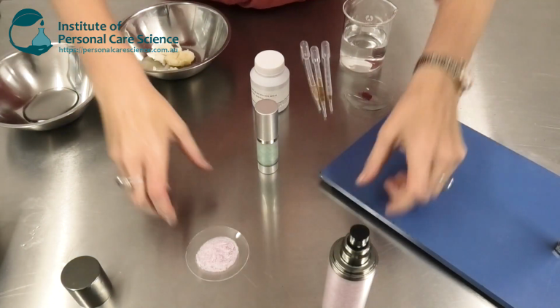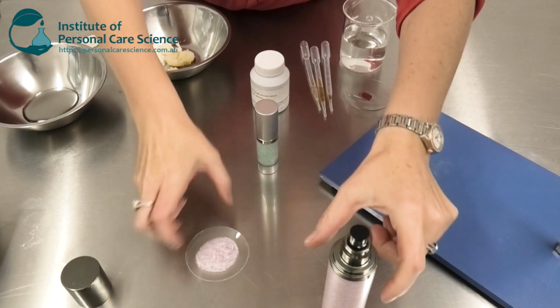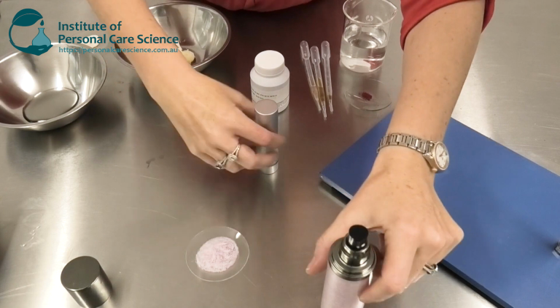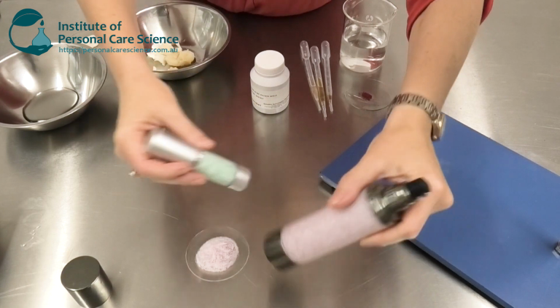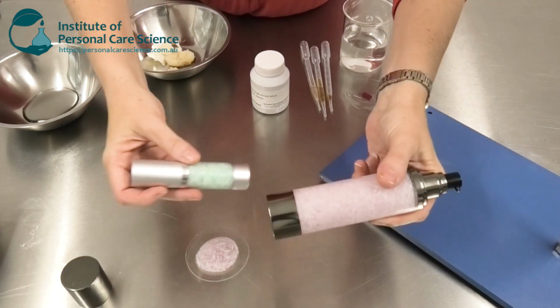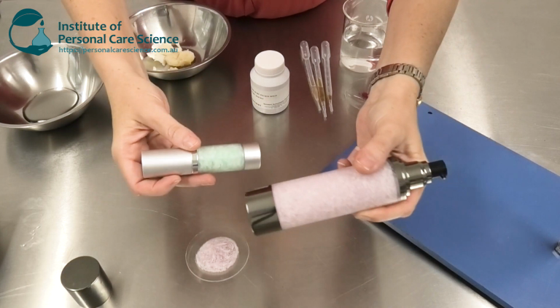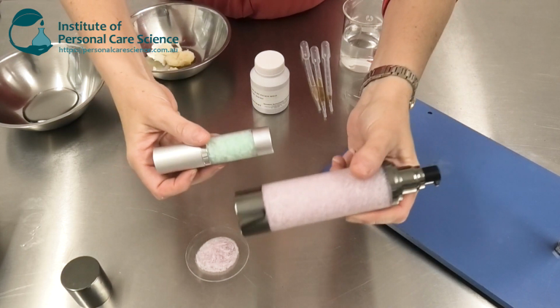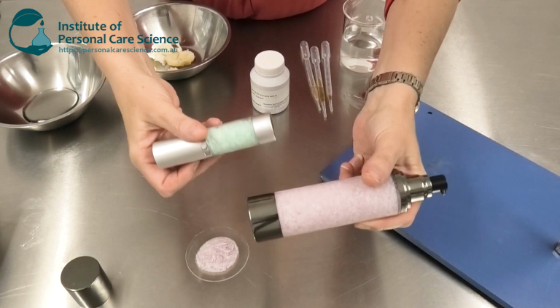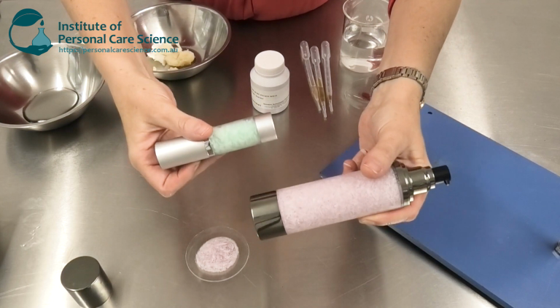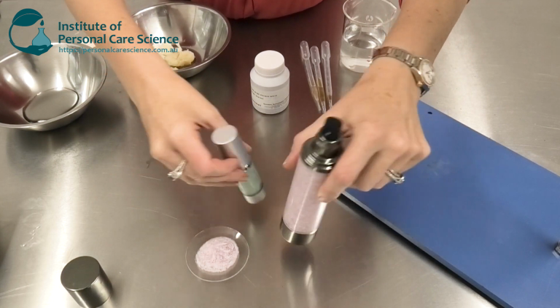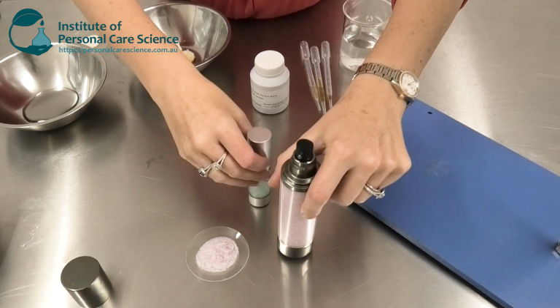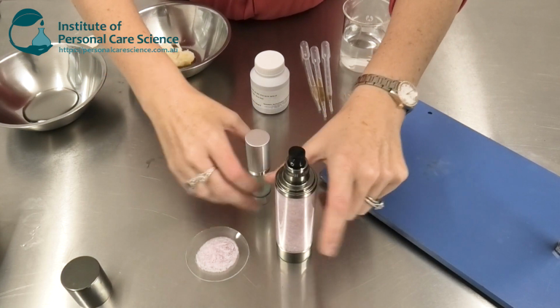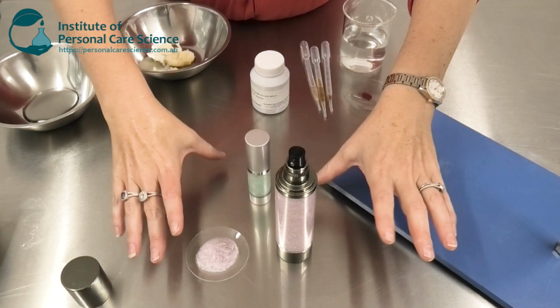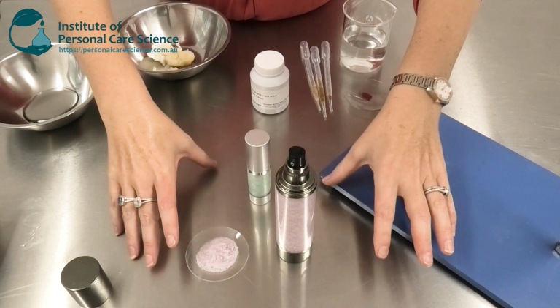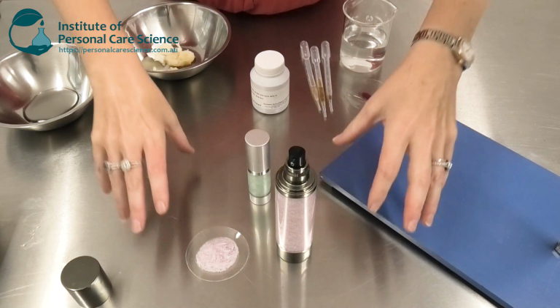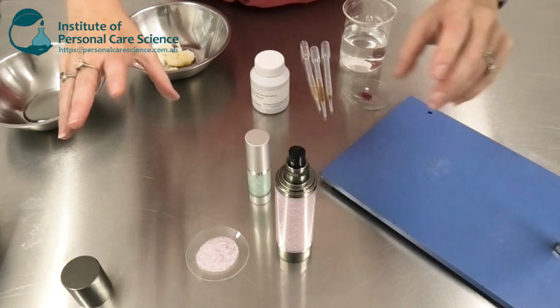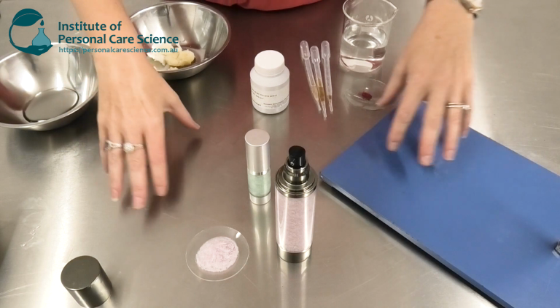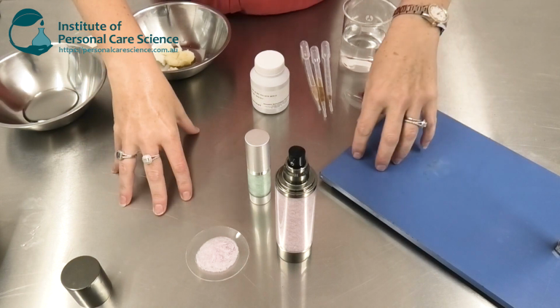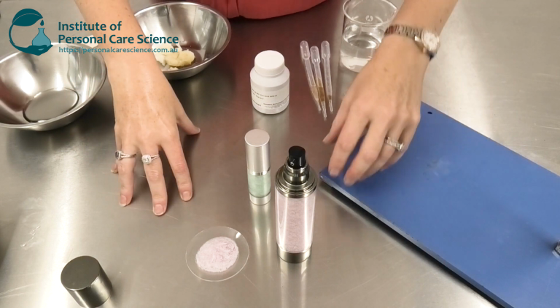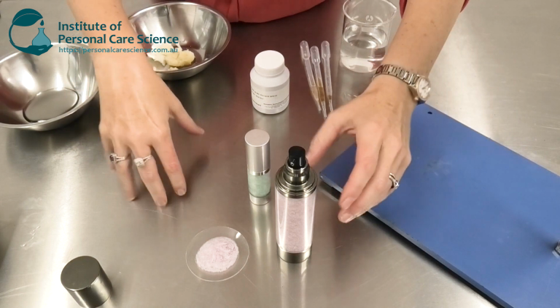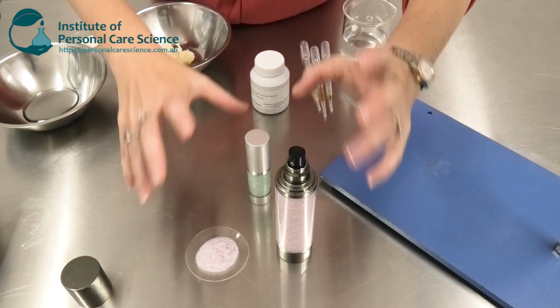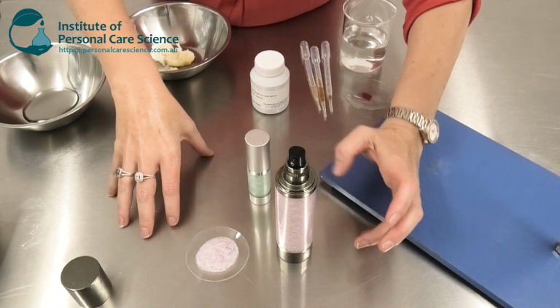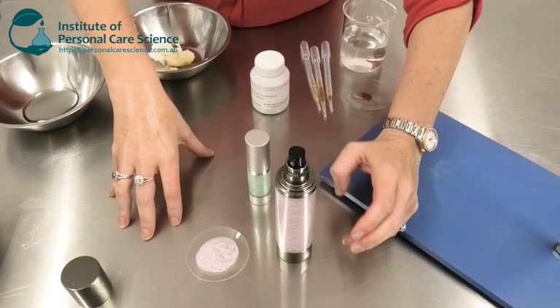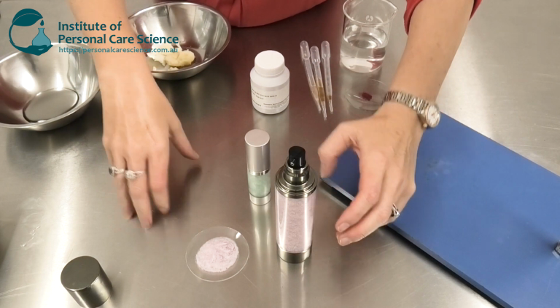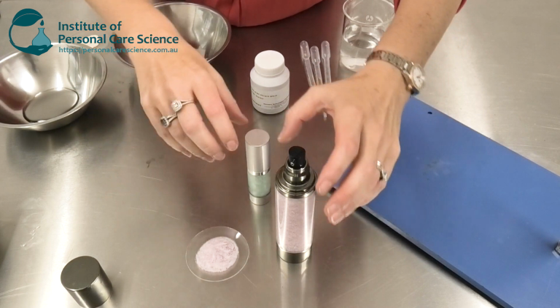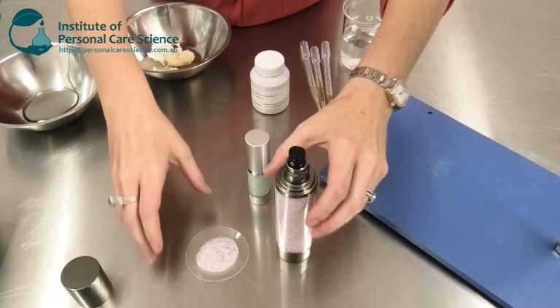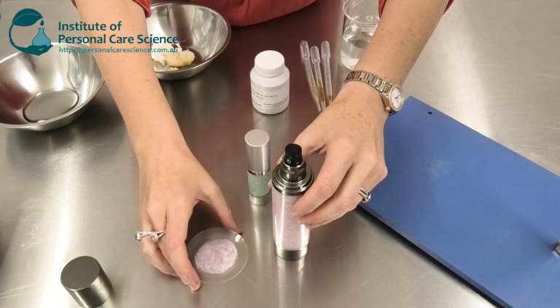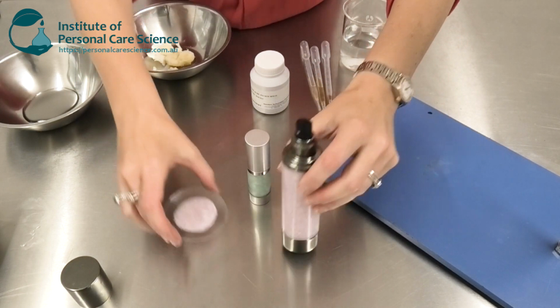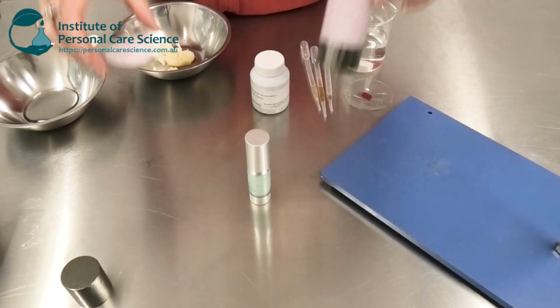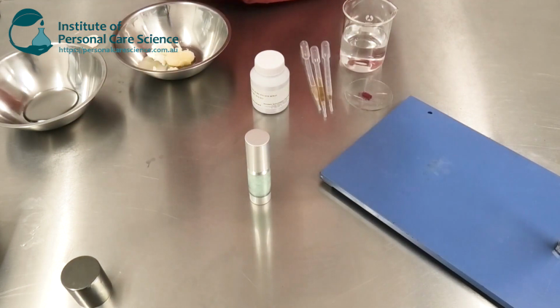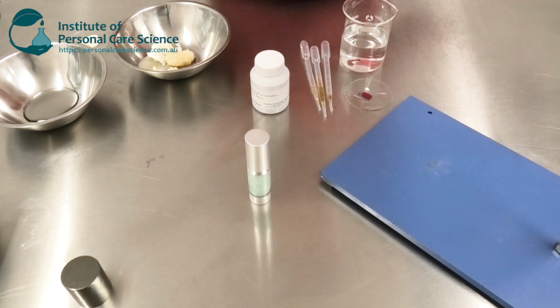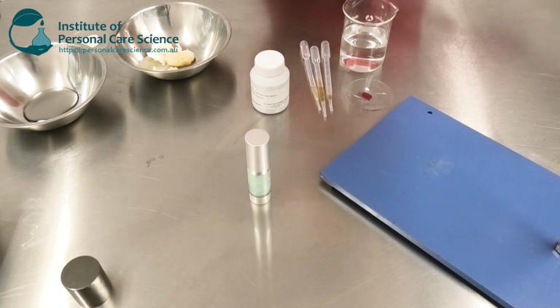I've got some examples here of different colors — you can really mix it up. The materials I'm using today are all natural, so we've created a very natural butter in gel formula.